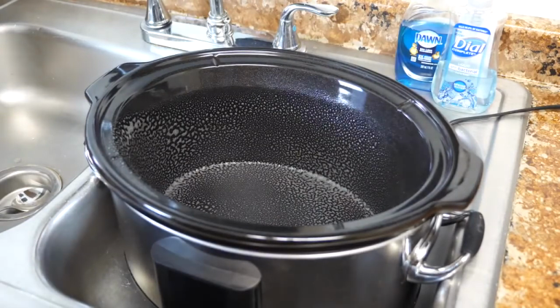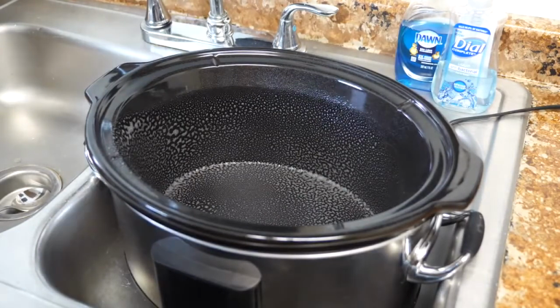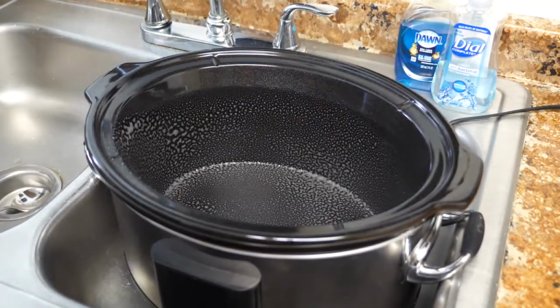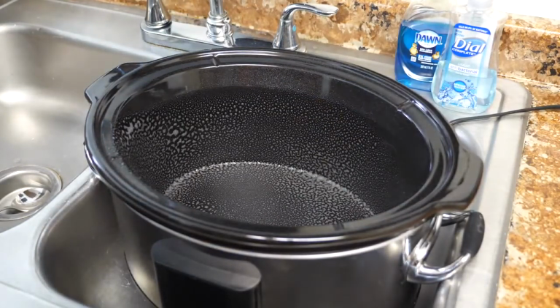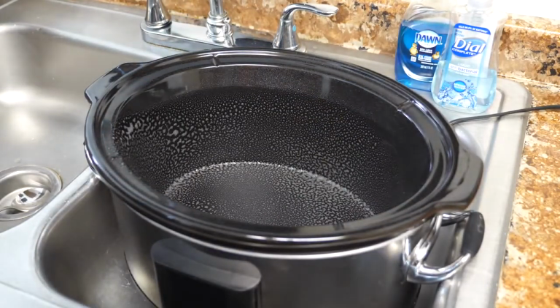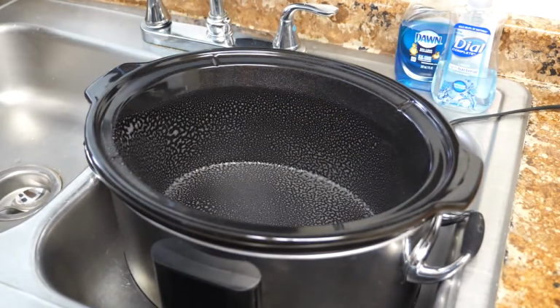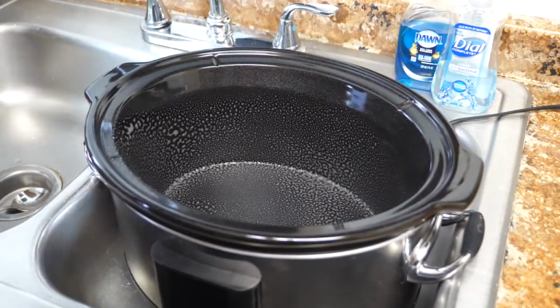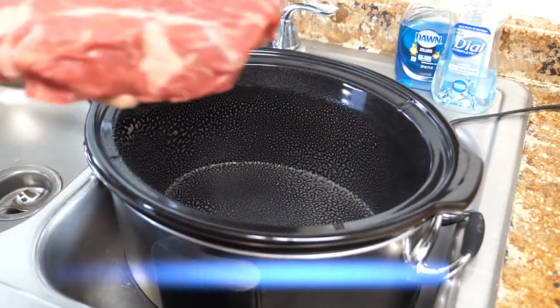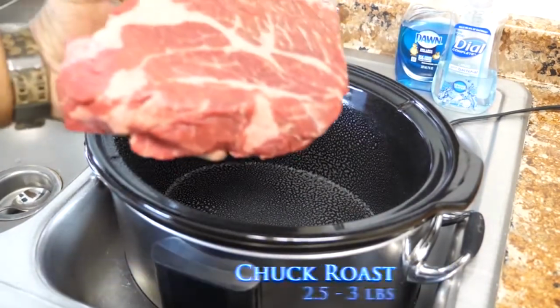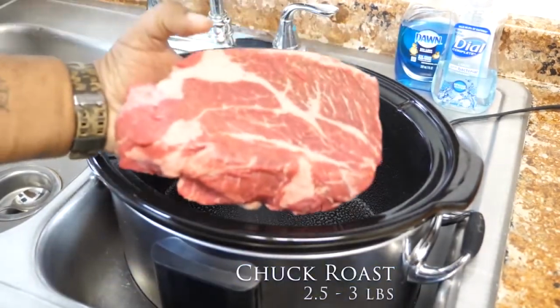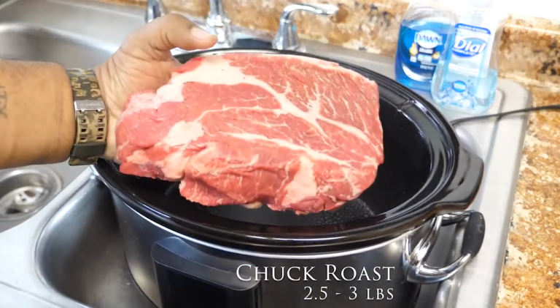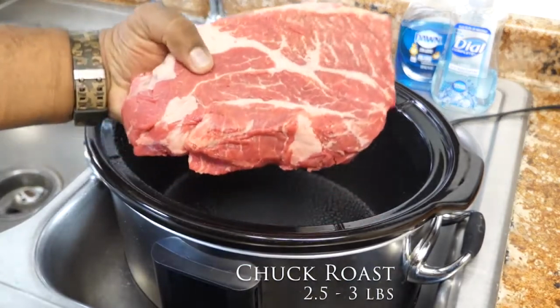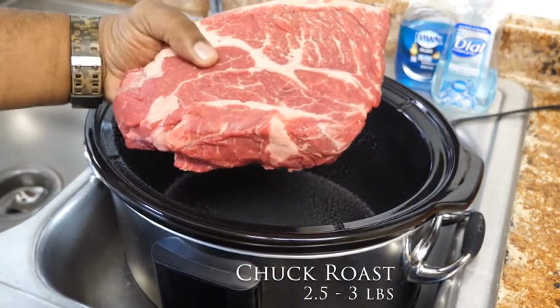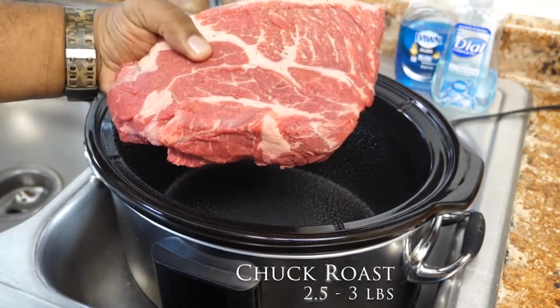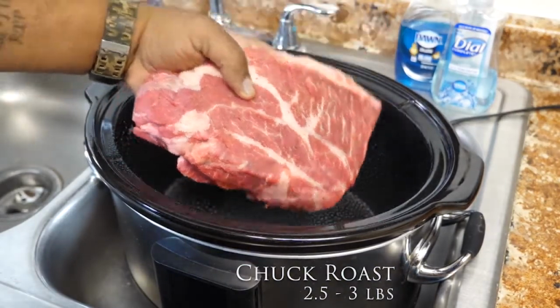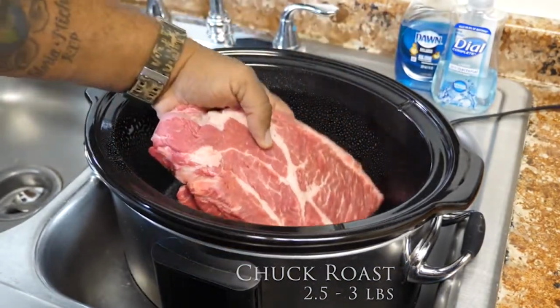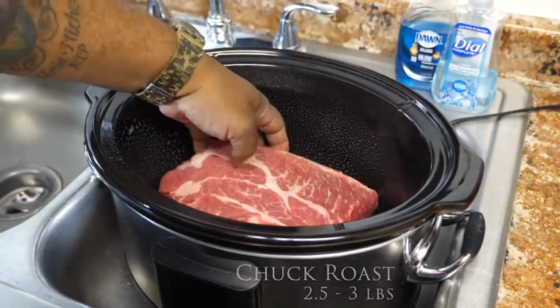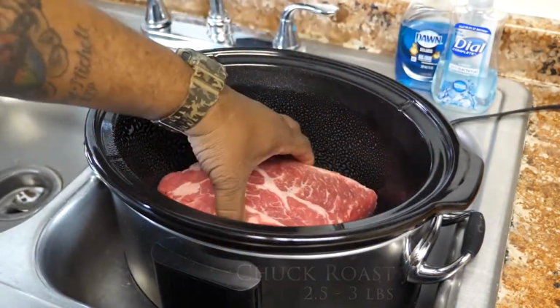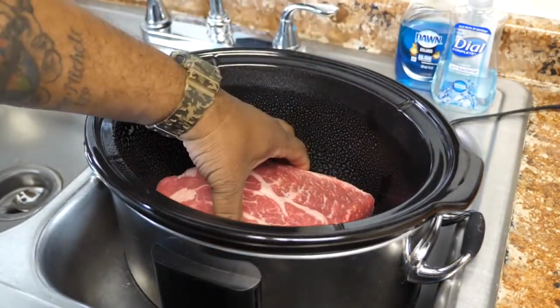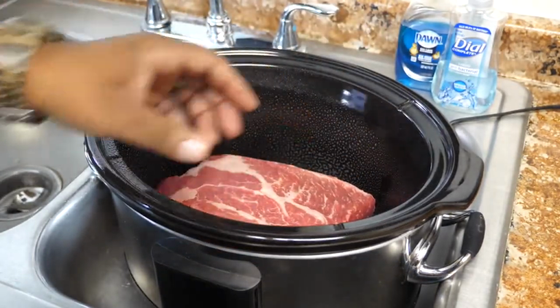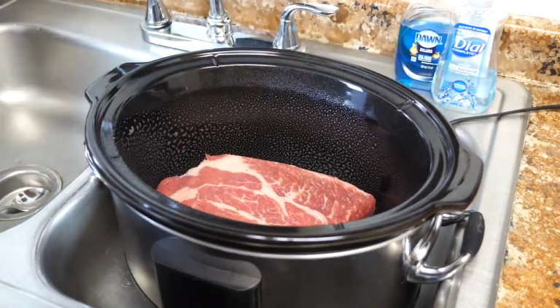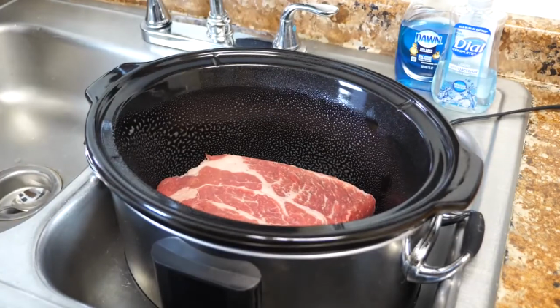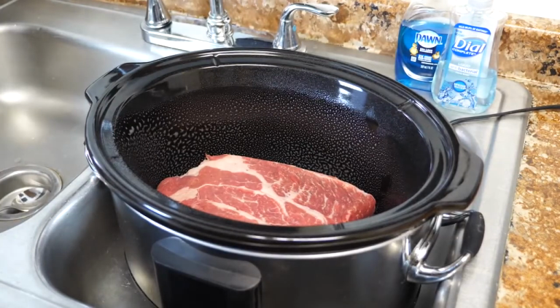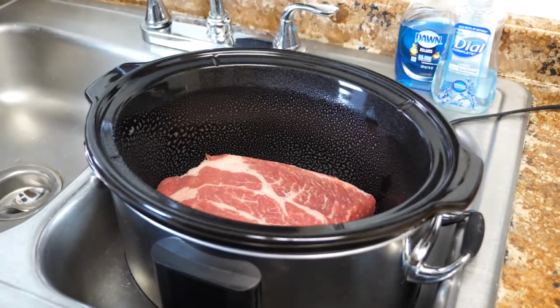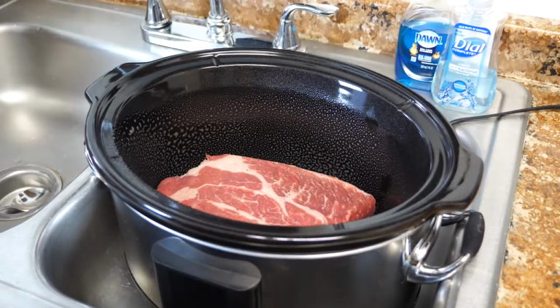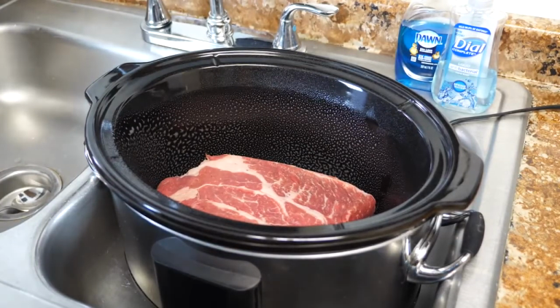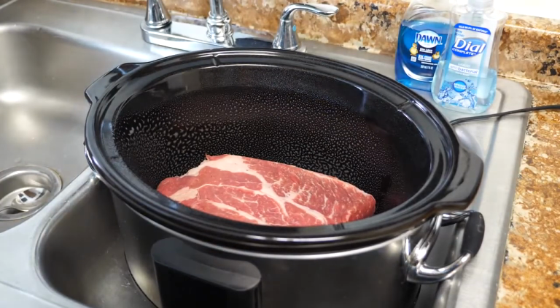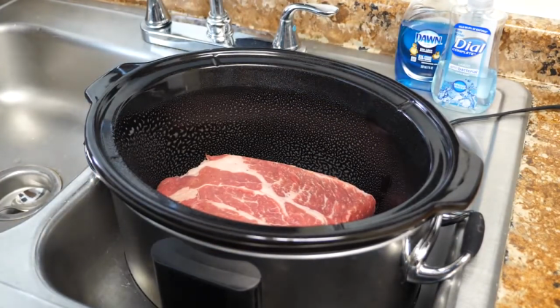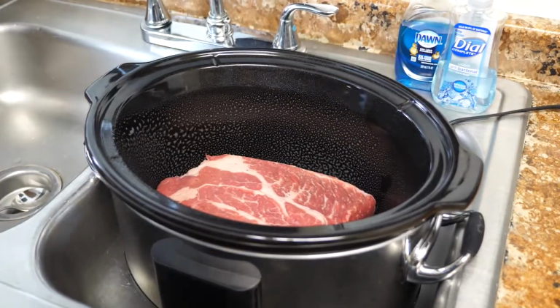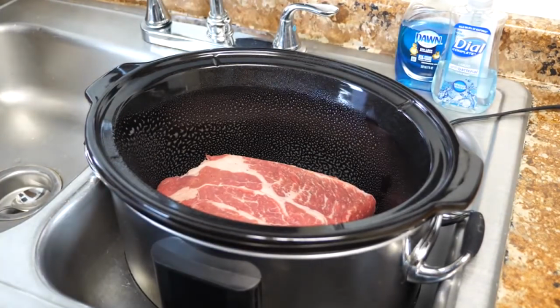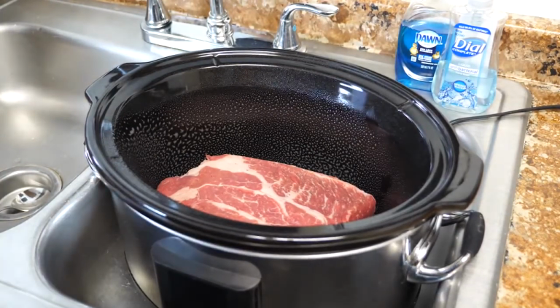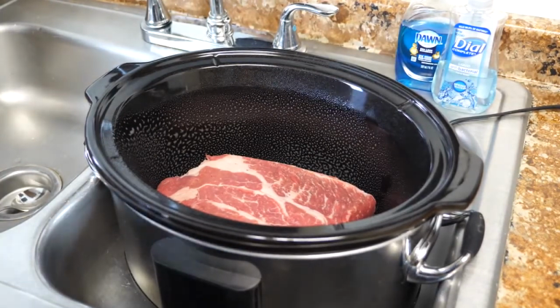Now we want to take the chuck roast. That's a nice two and a half pound piece right there. We just place it in the center. Now we're gonna go ahead and get the rest of the ingredients and prepare those and just pour them on top.